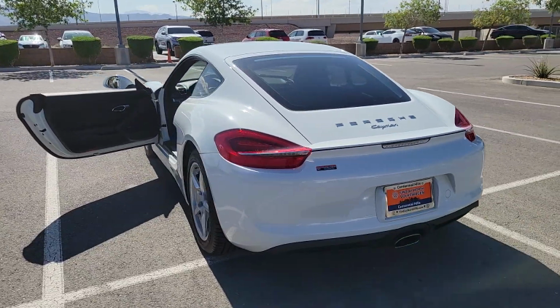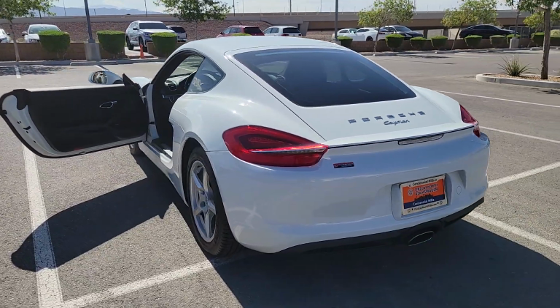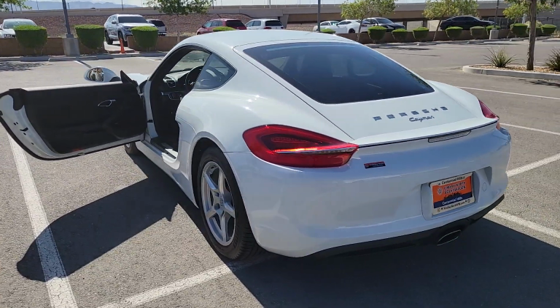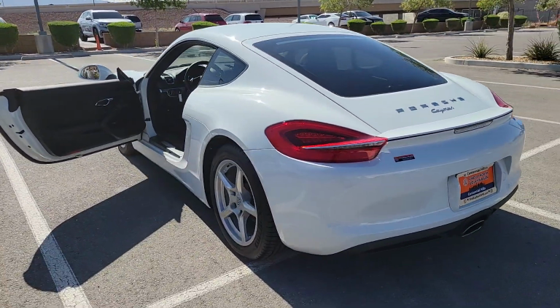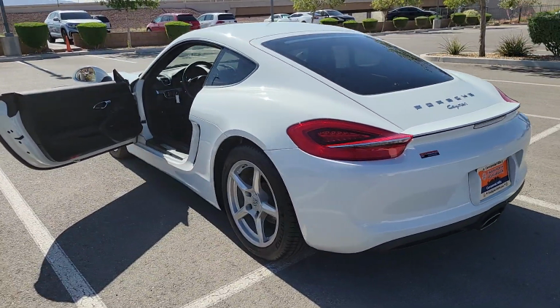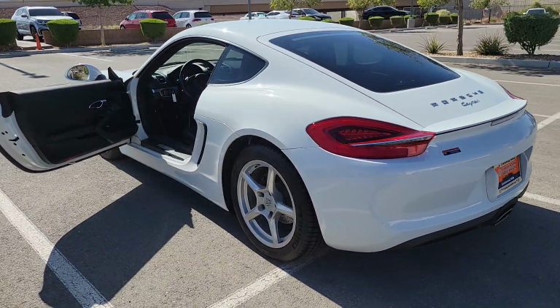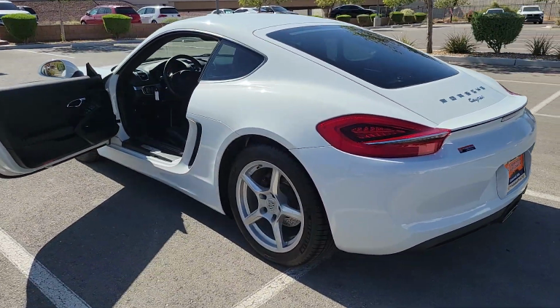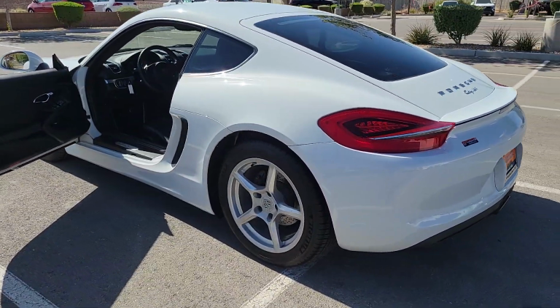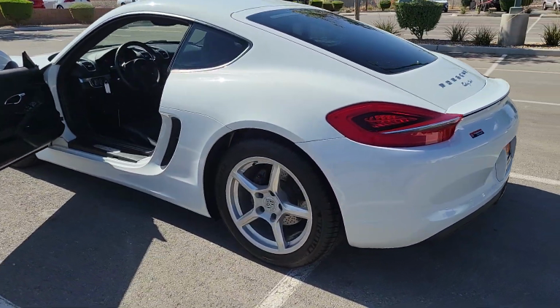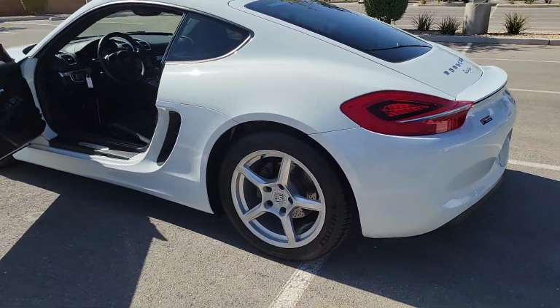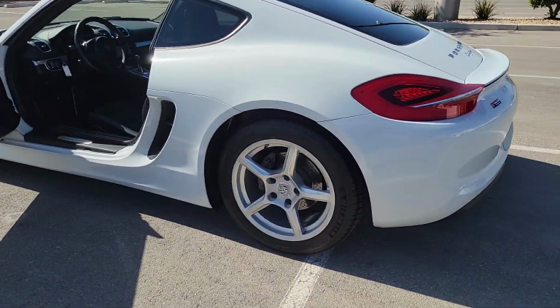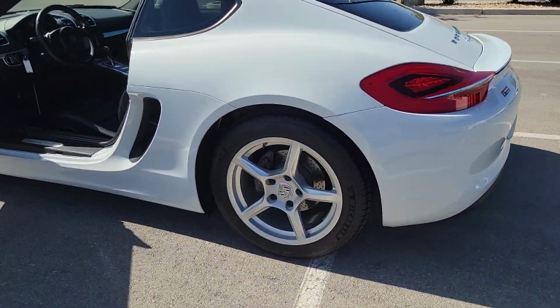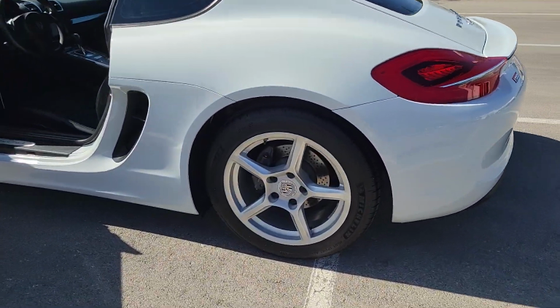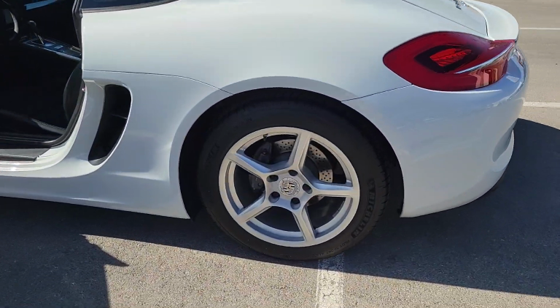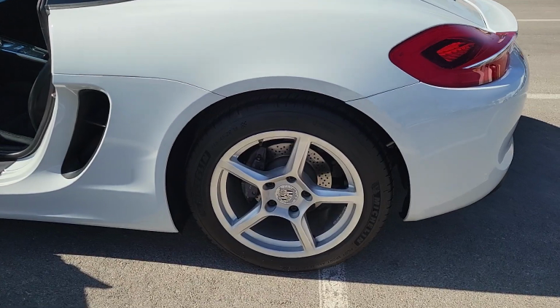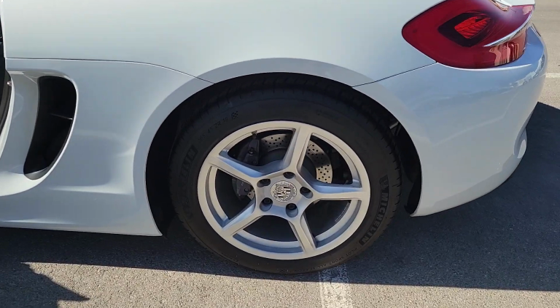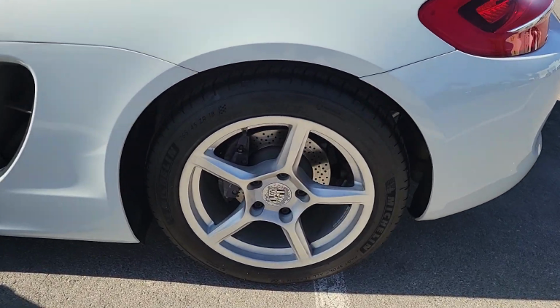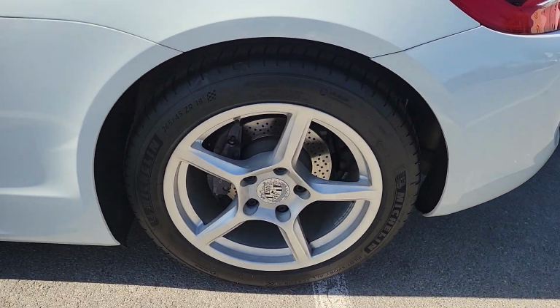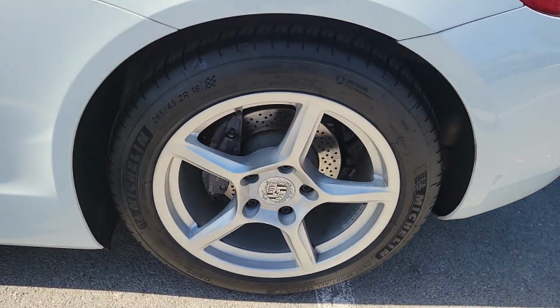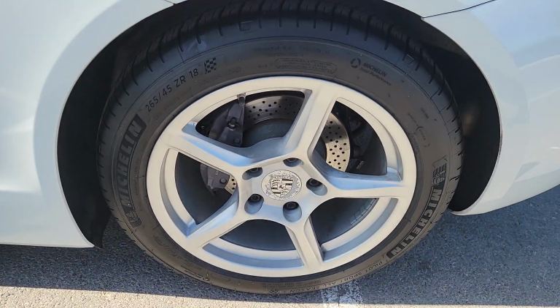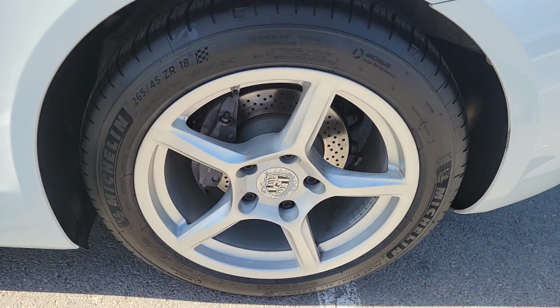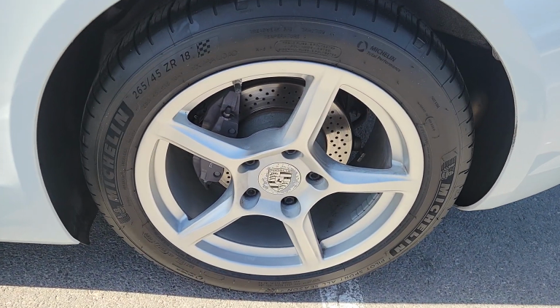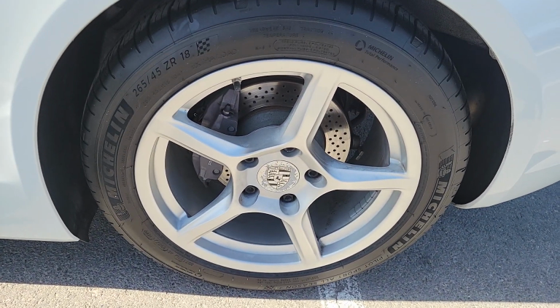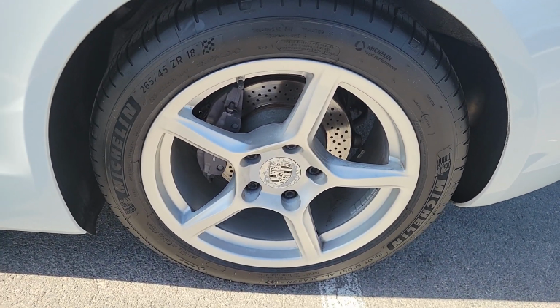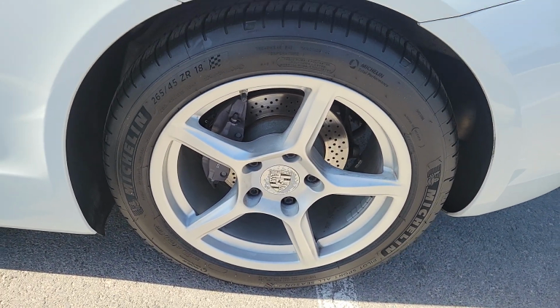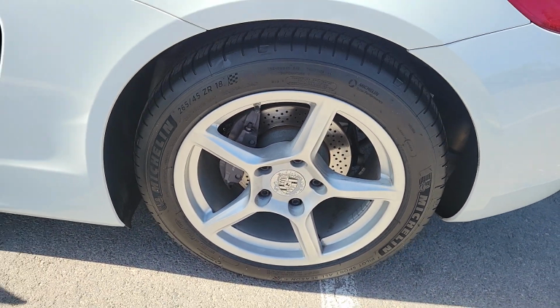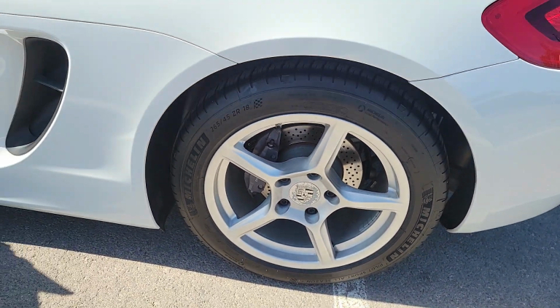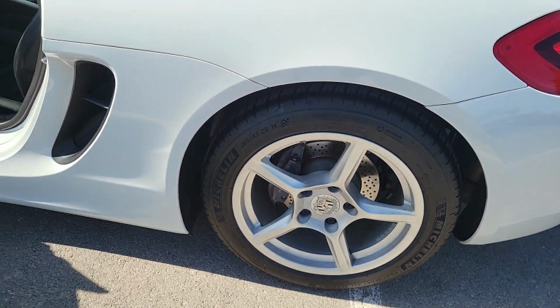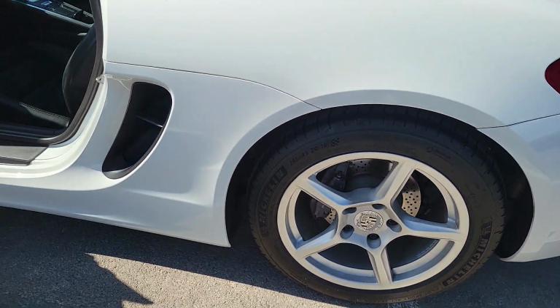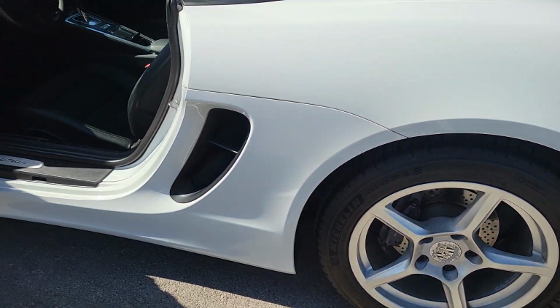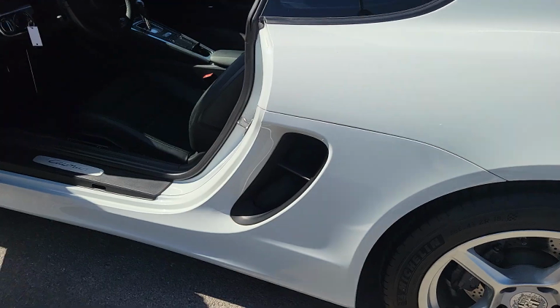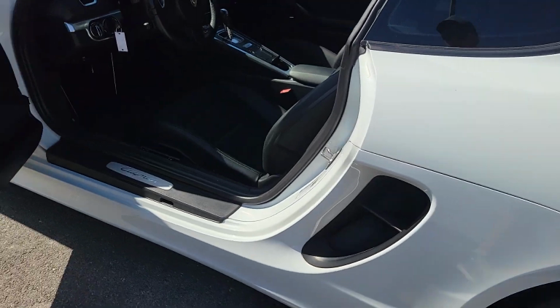Feel the ecstasy of legendary performance in this sublime 718 Cayman. Treat yourself to a test drive today. Our staff will toss you the keys and give you an outstanding customer experience.